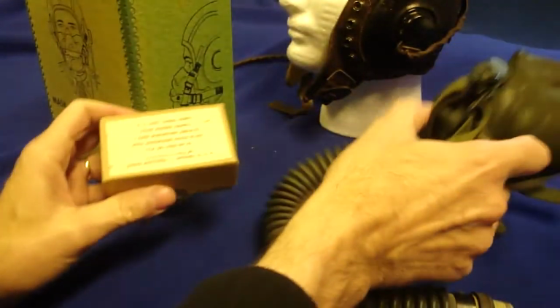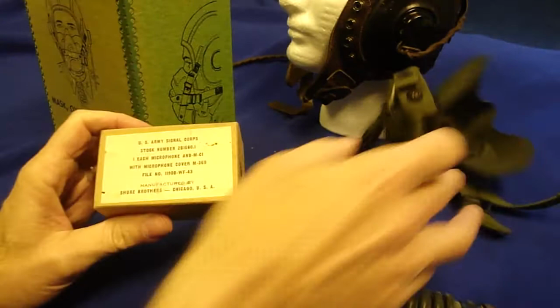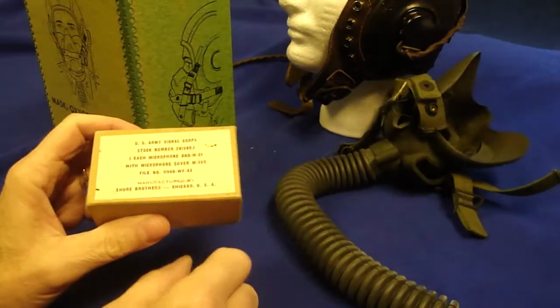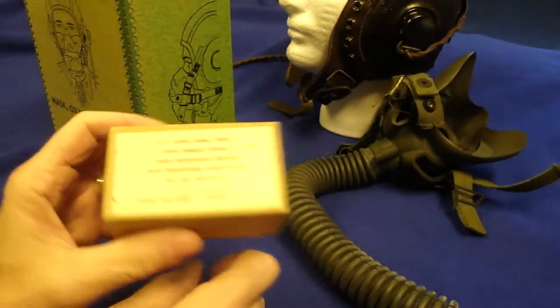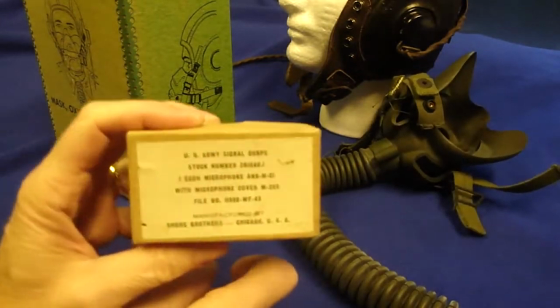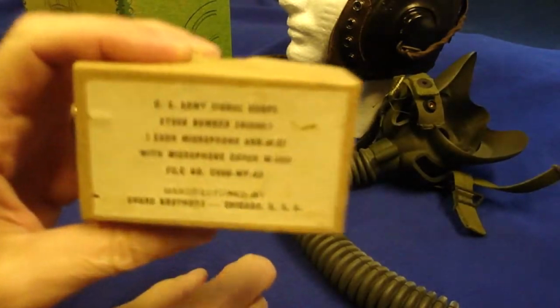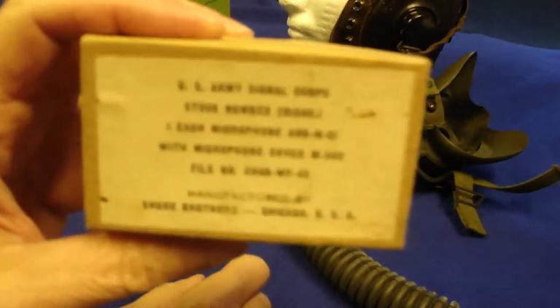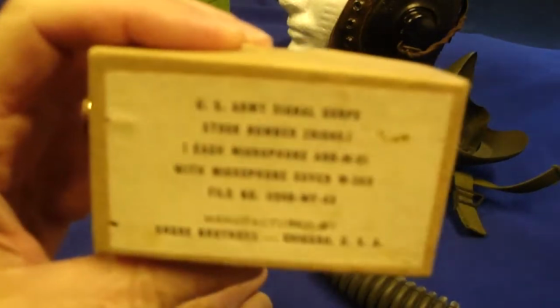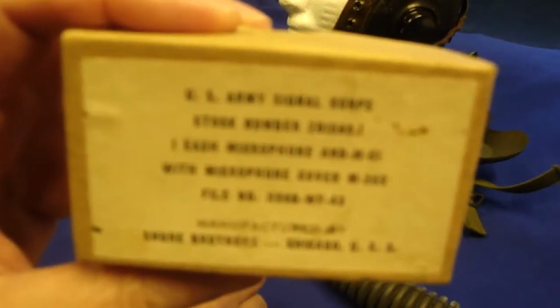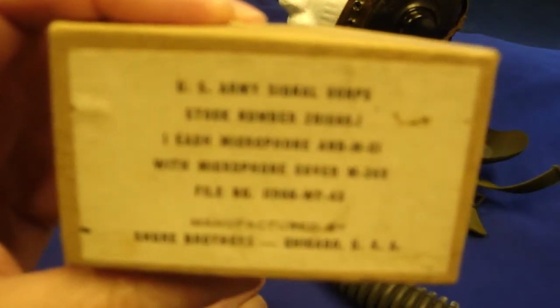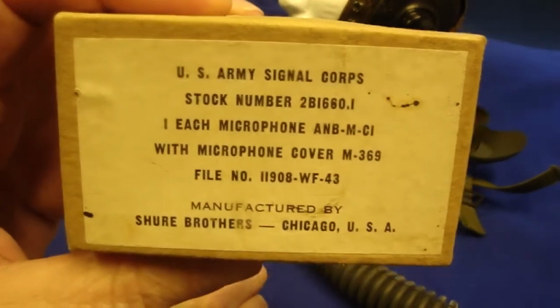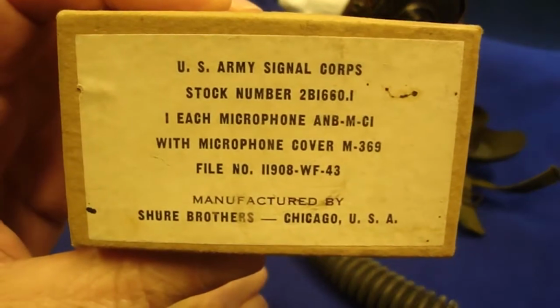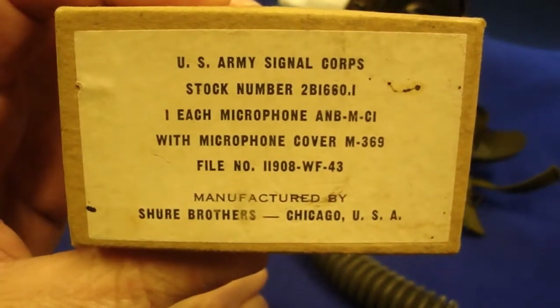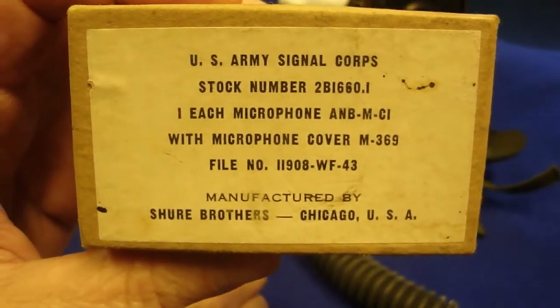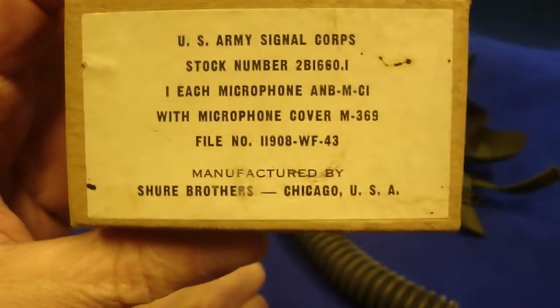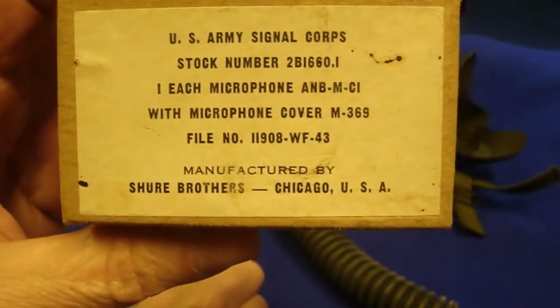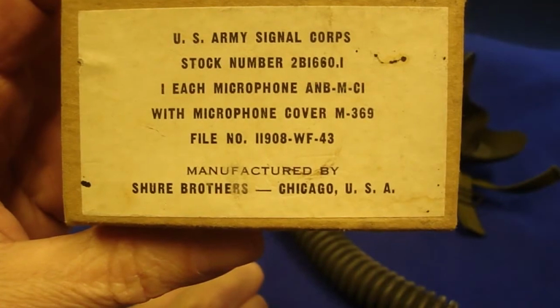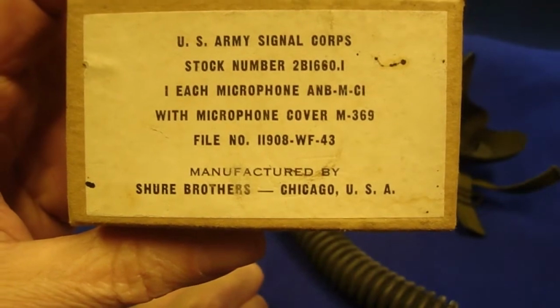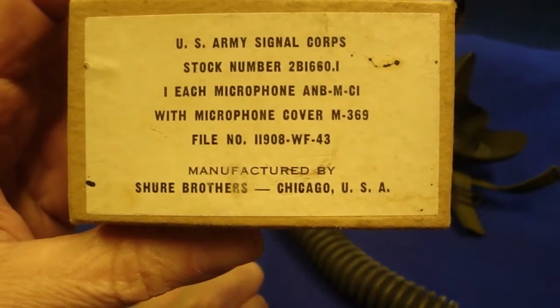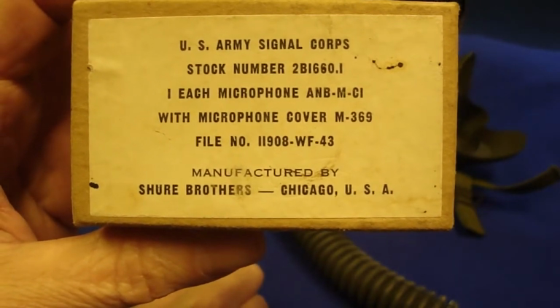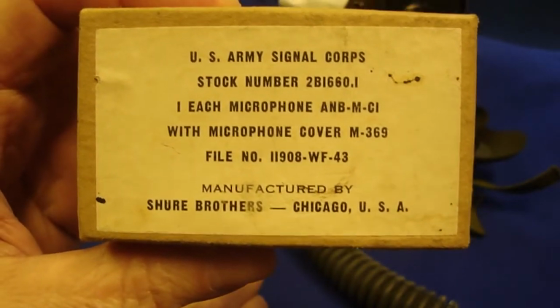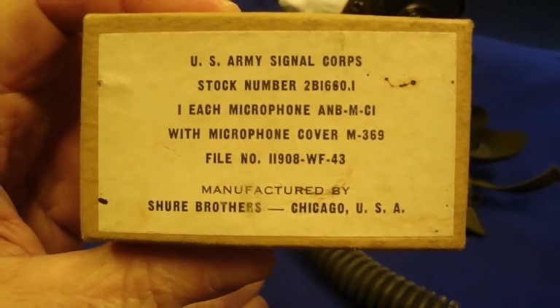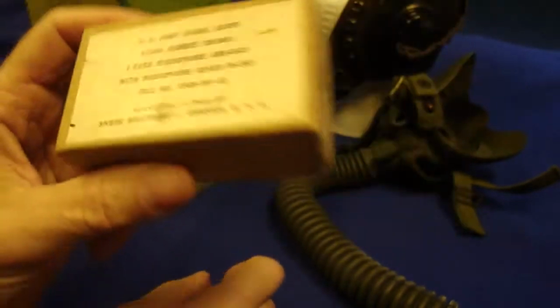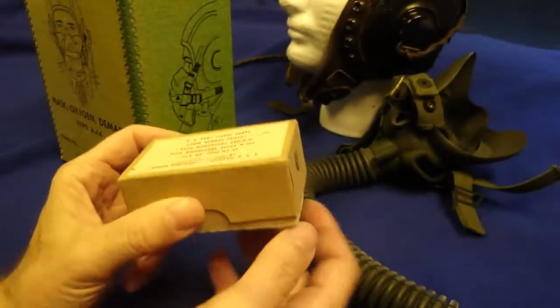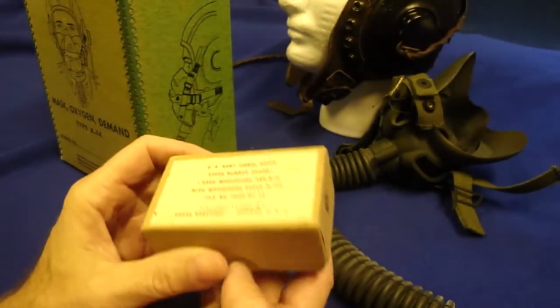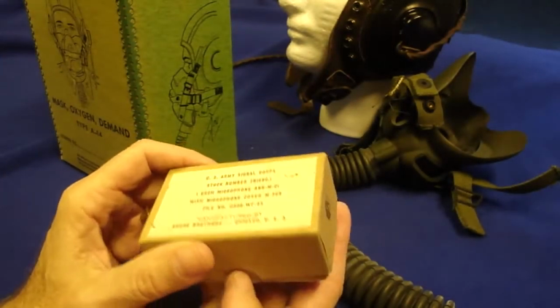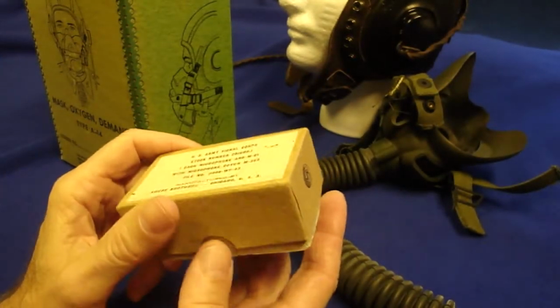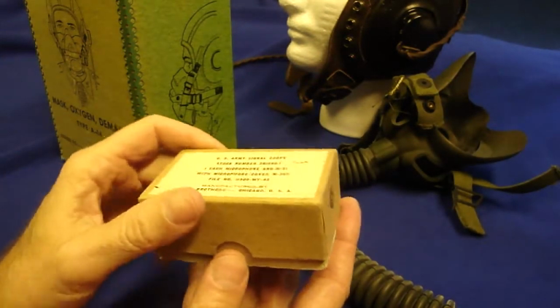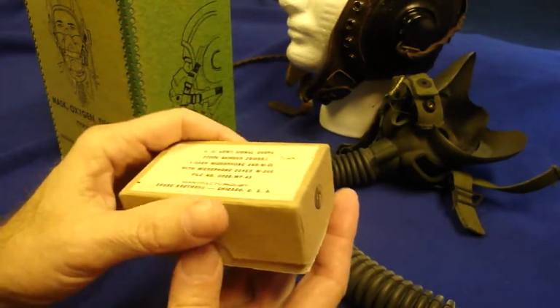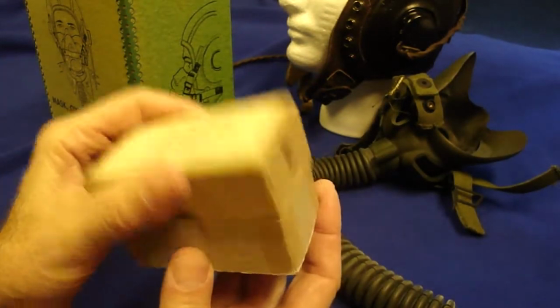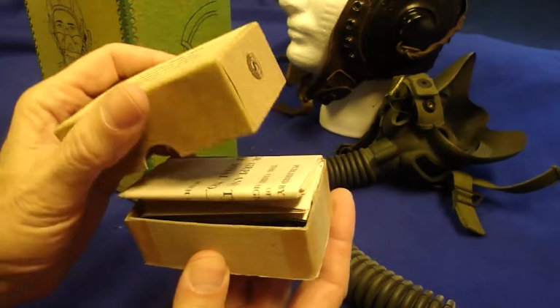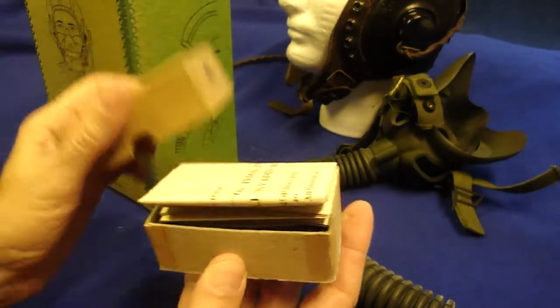This microphone was found by Phil. It came from Holland, so these went from Chicago to Holland and then back to the Pacific Northwest.